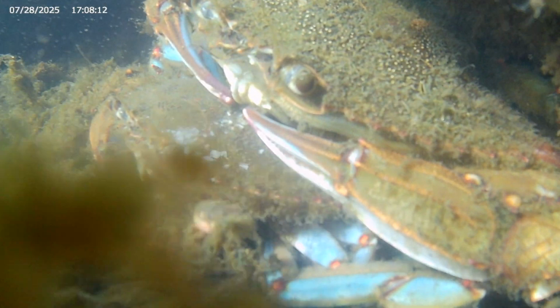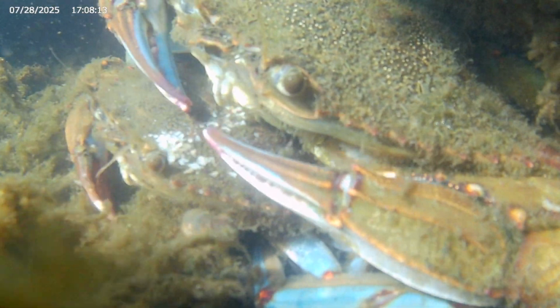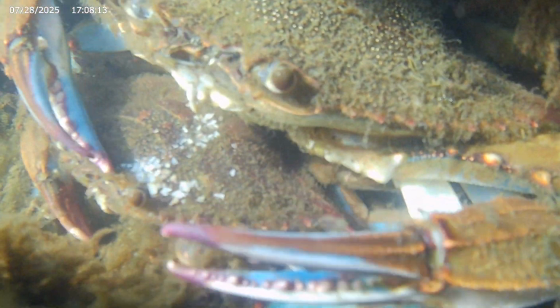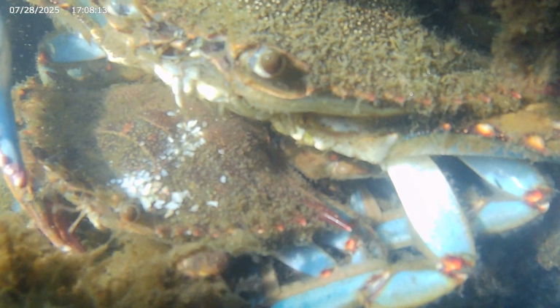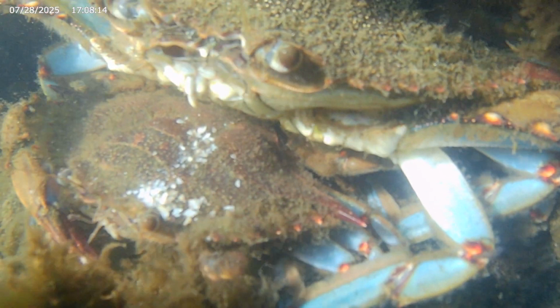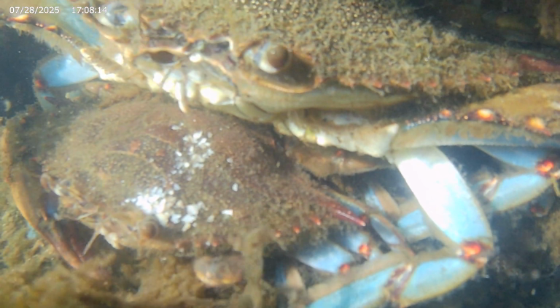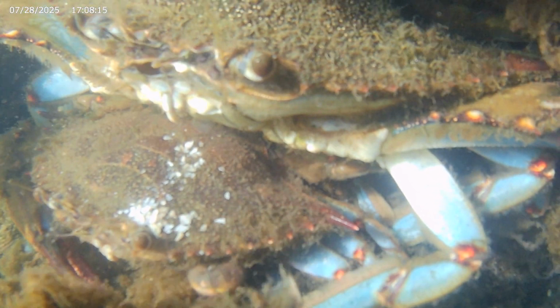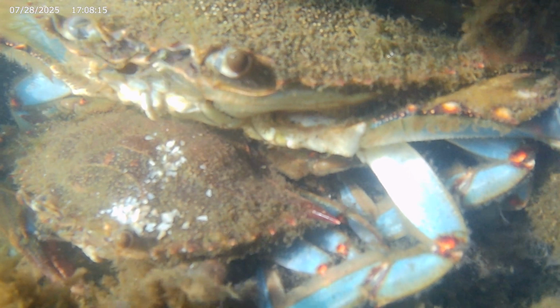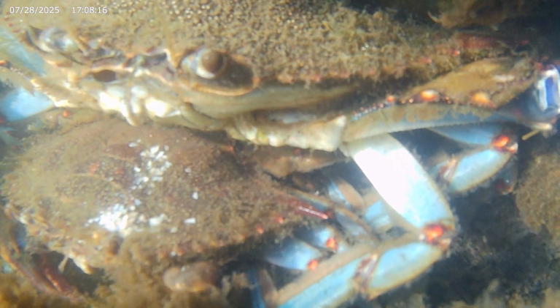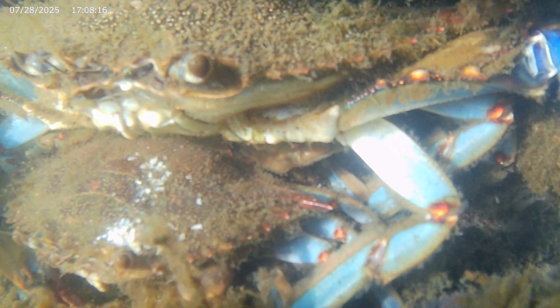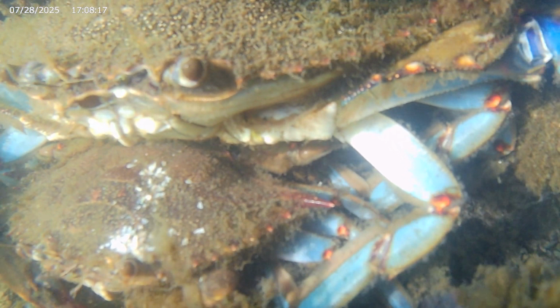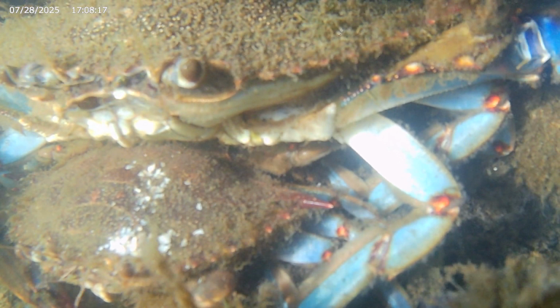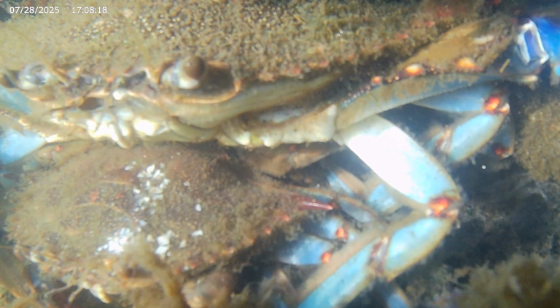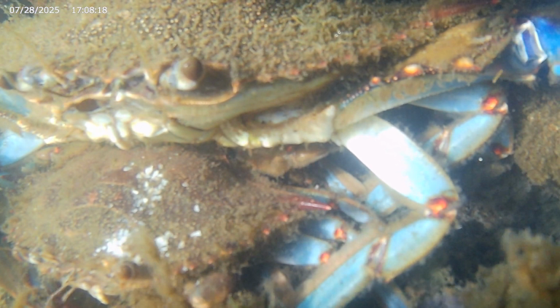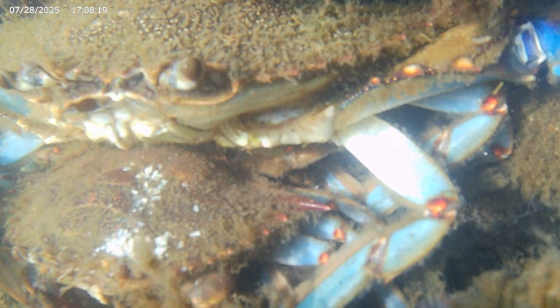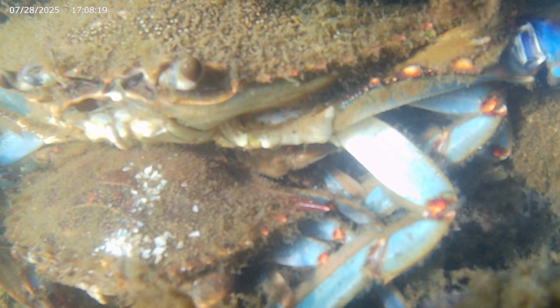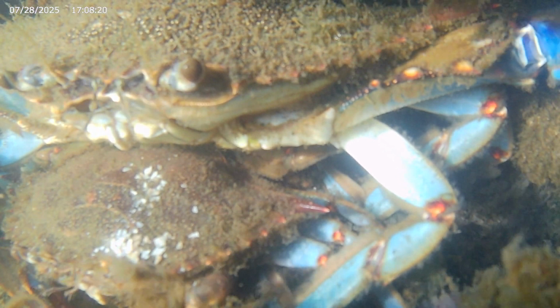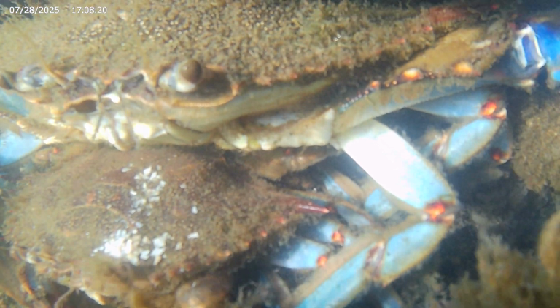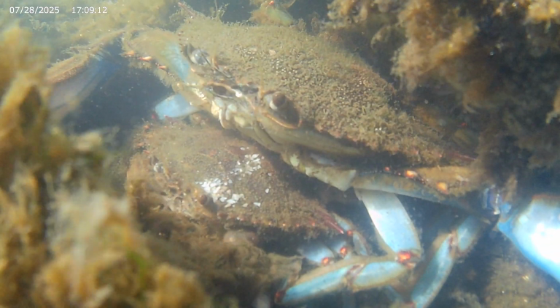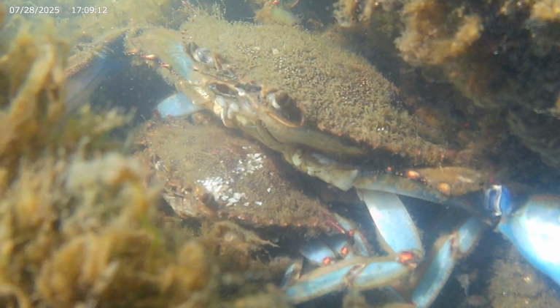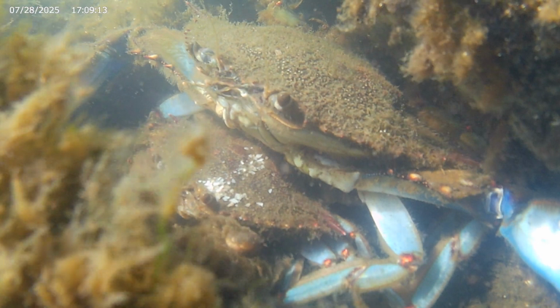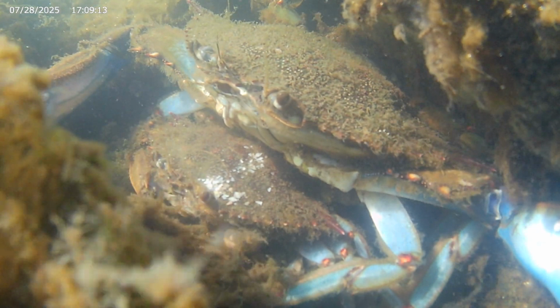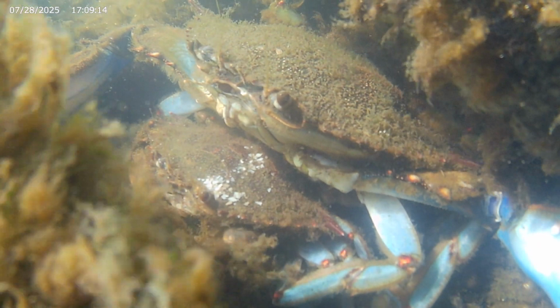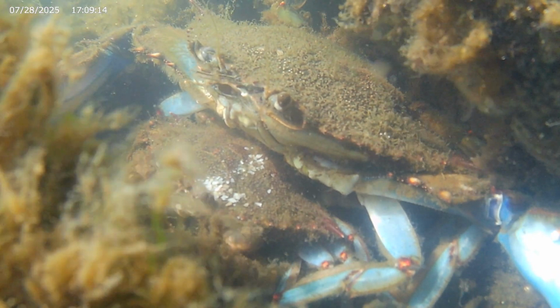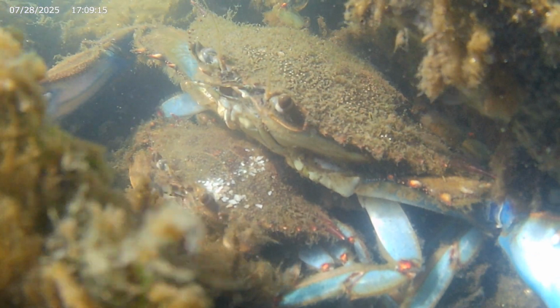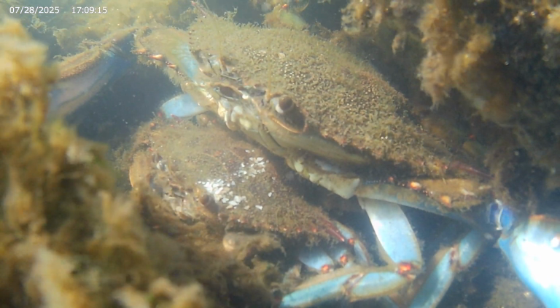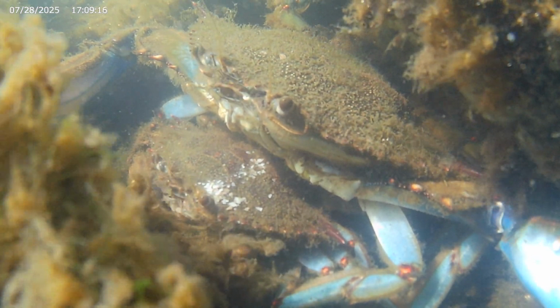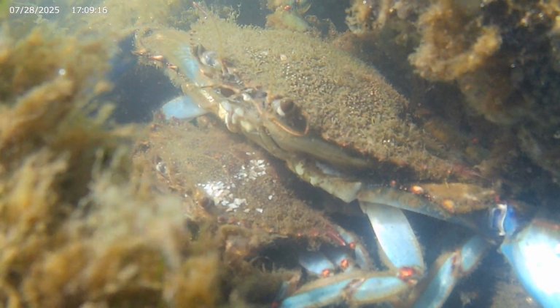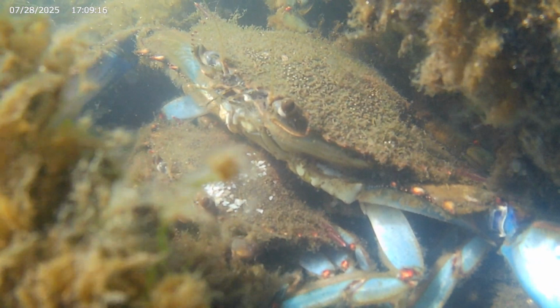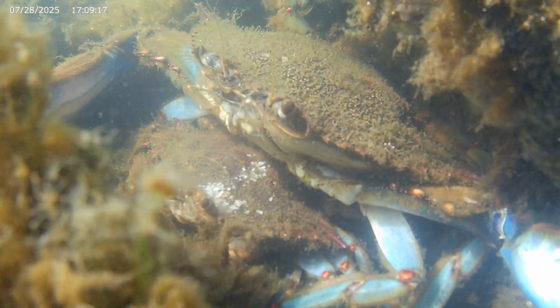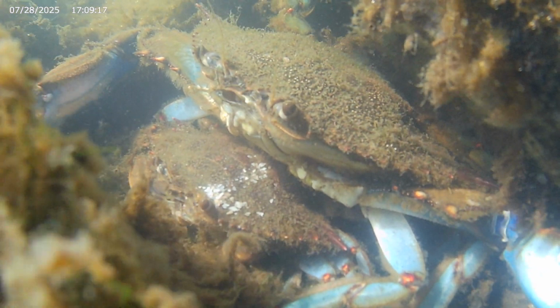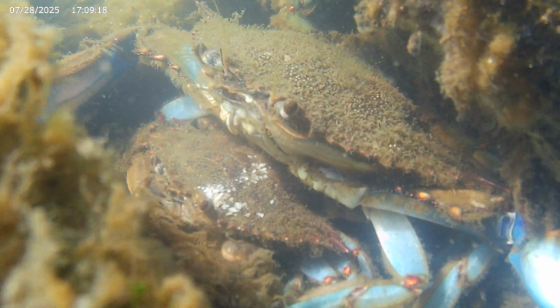When blue crabs mate, they pair up at least a few days, and sometimes a whole week, before the actual mating. During that time, they do what is known as cradle carrying. The female crab is beneath the male crab, who gently carries her around with his walking legs.